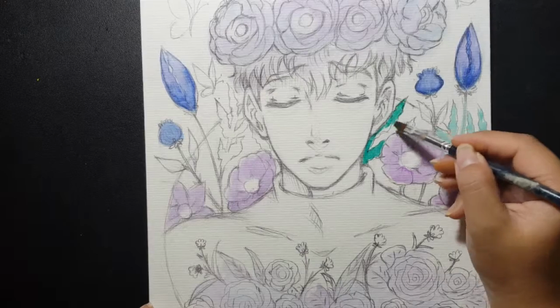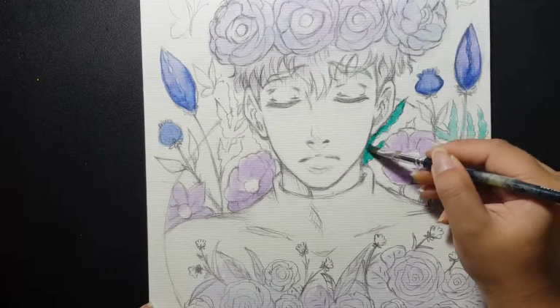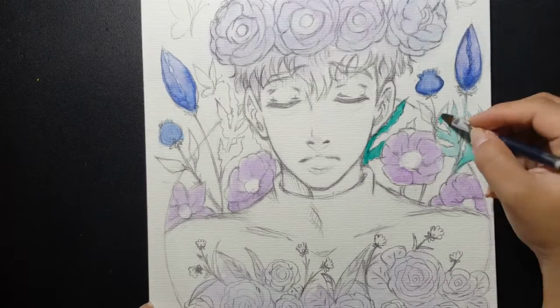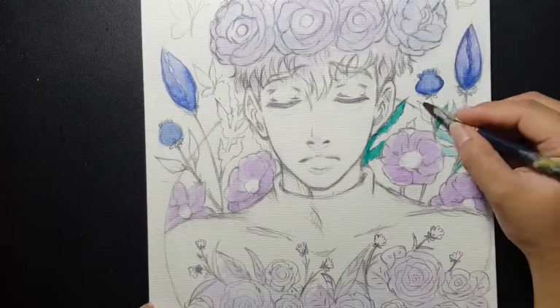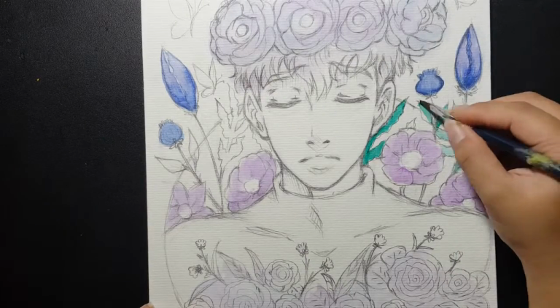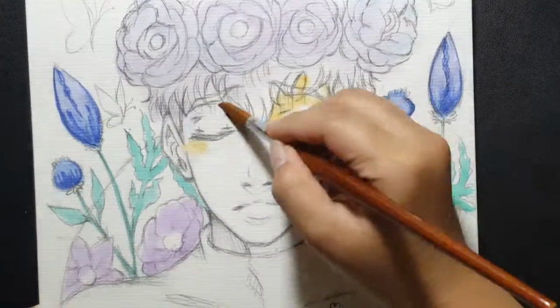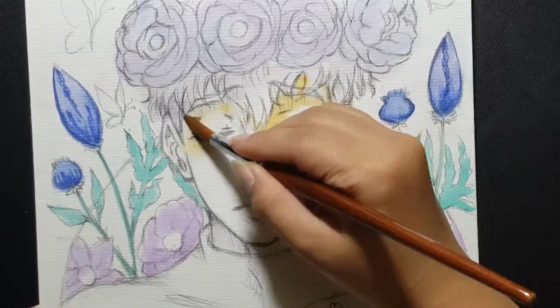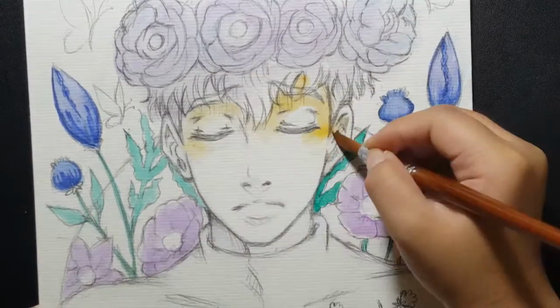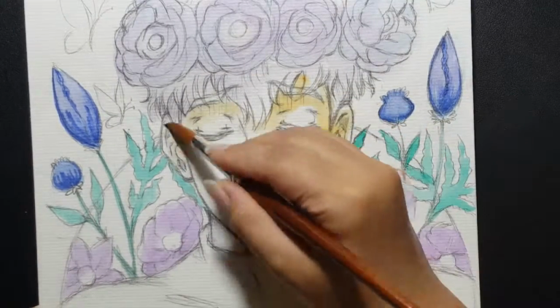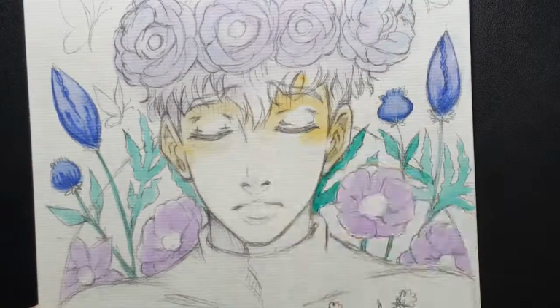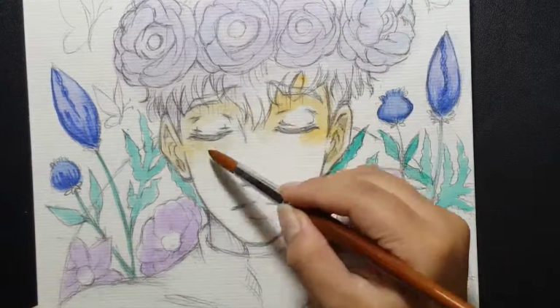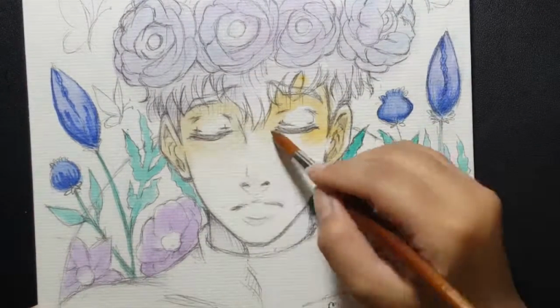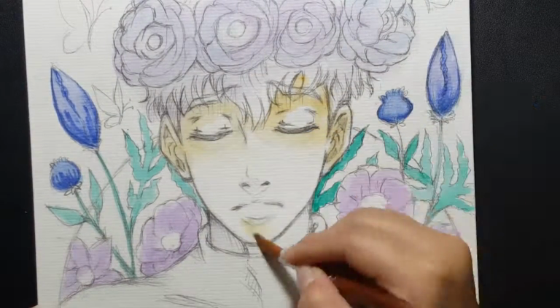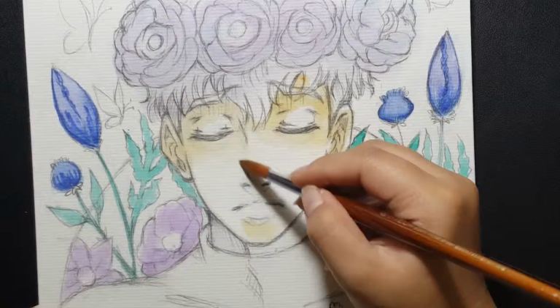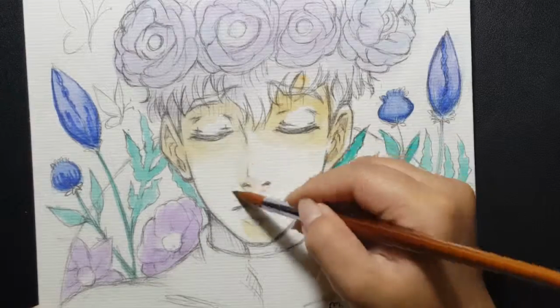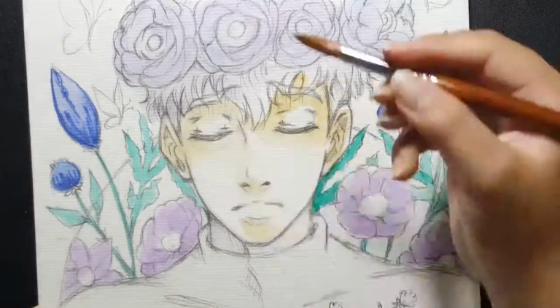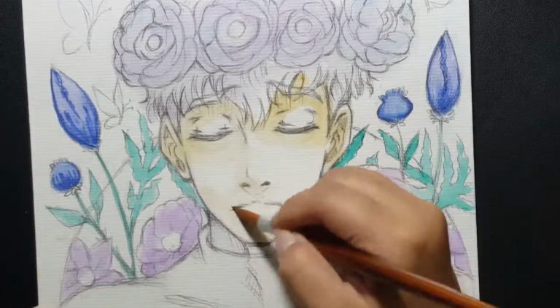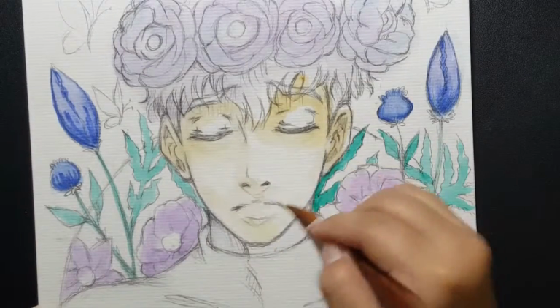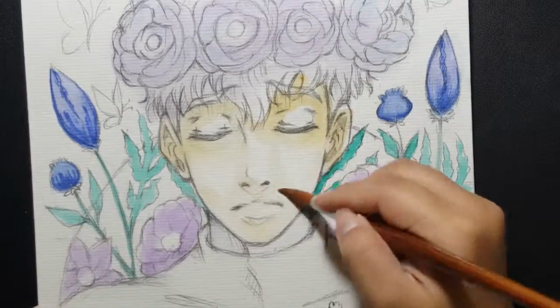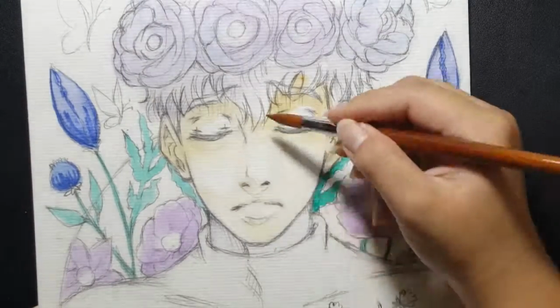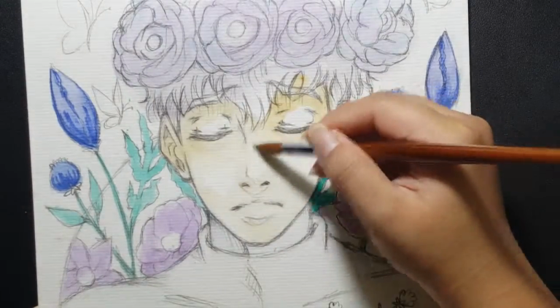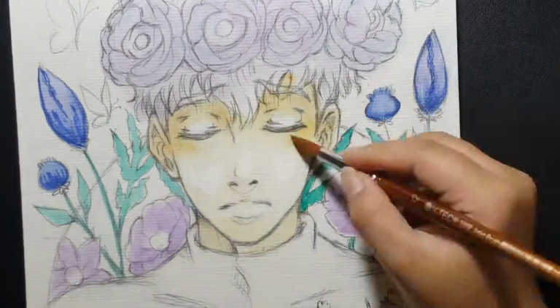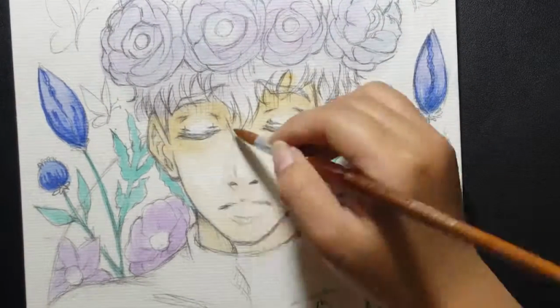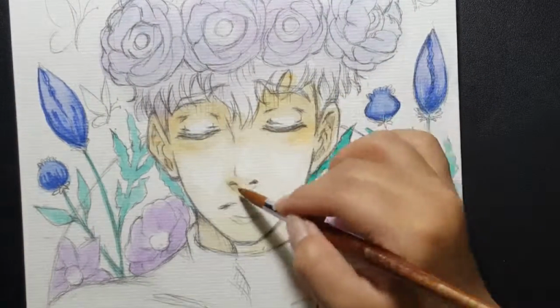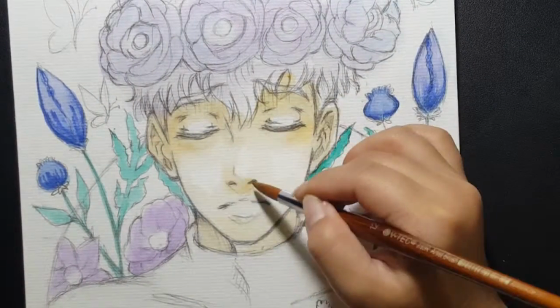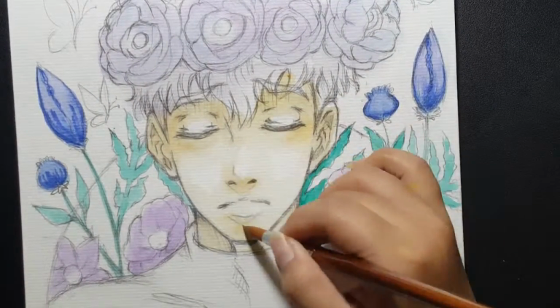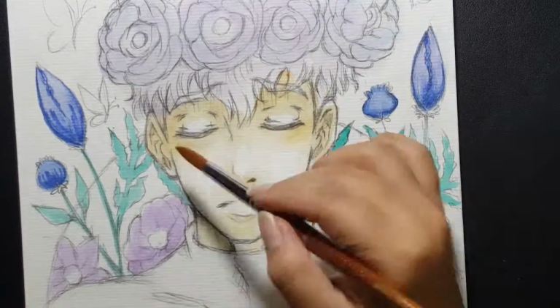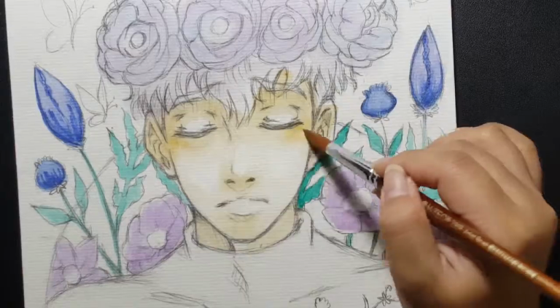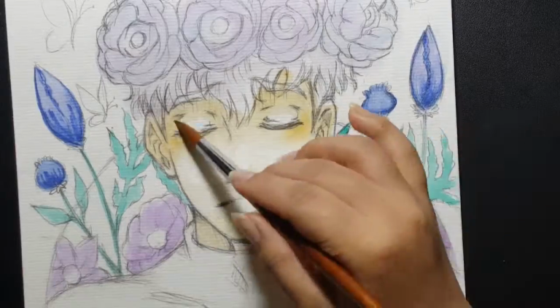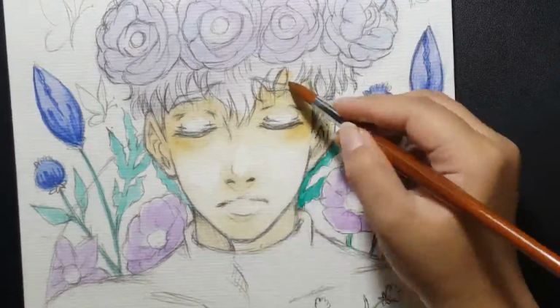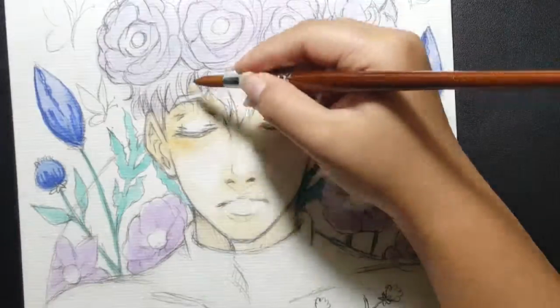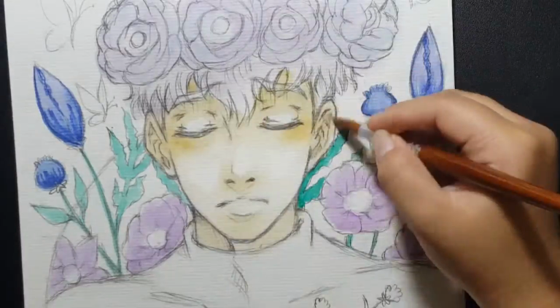And then I colored his skin with Koi watercolor, as always. I colored the cheek and the shadow part.